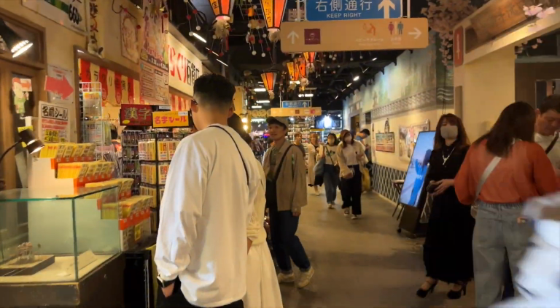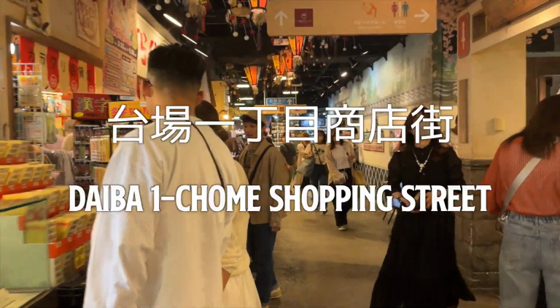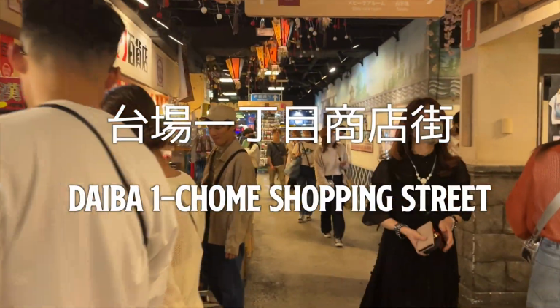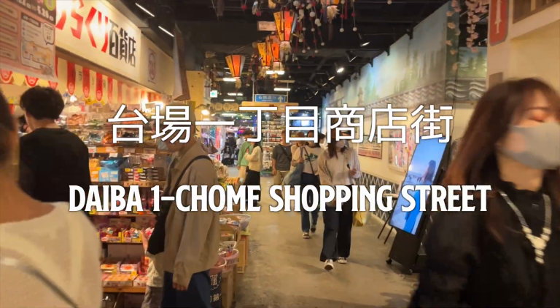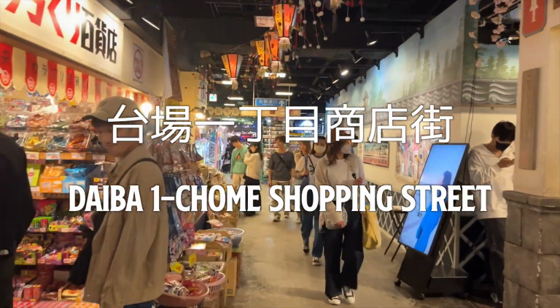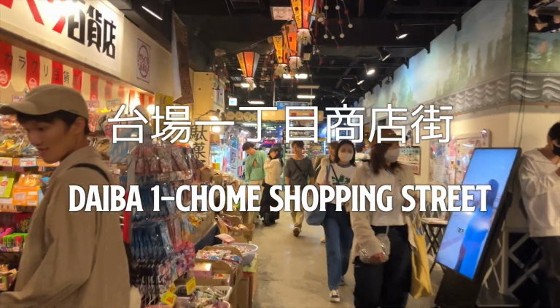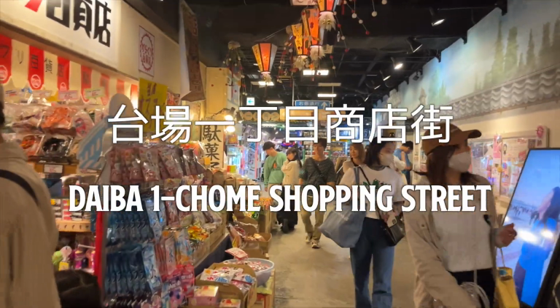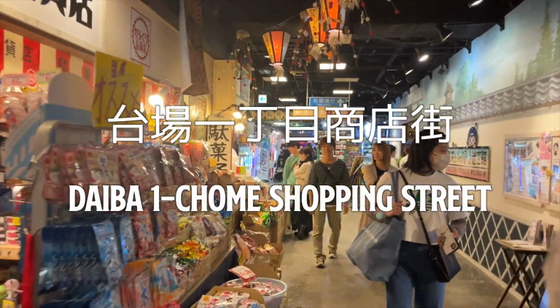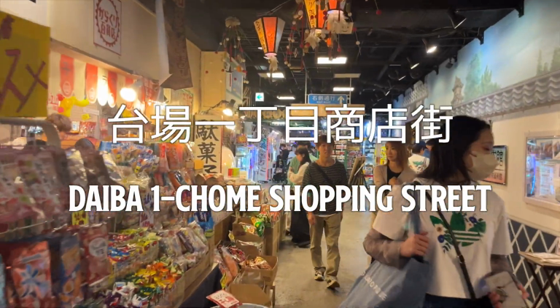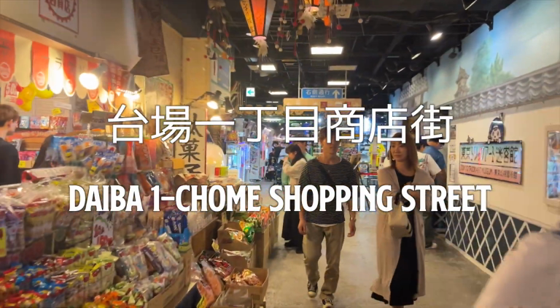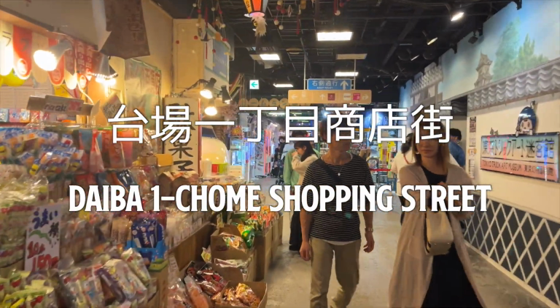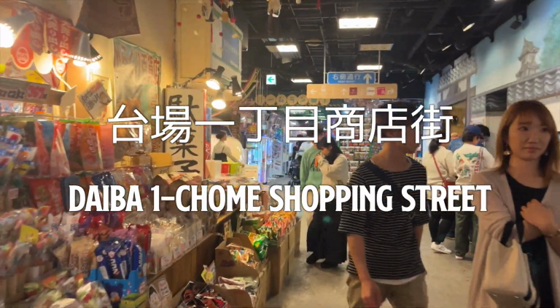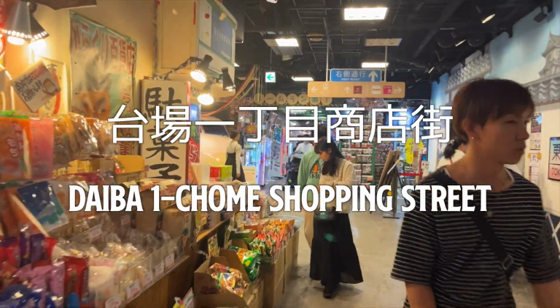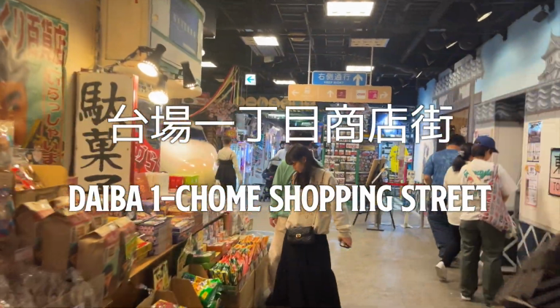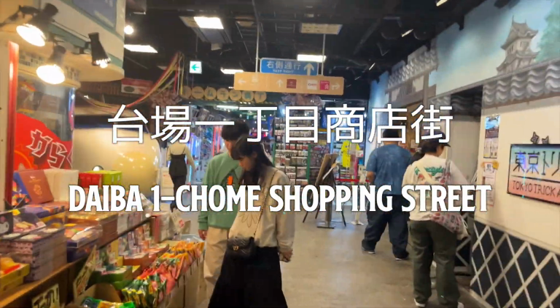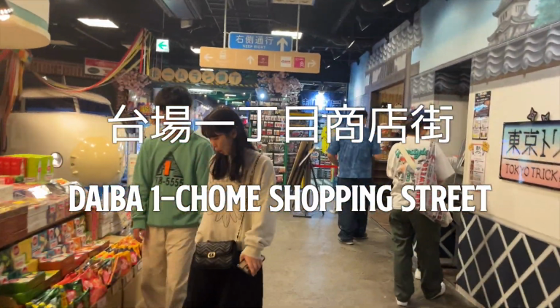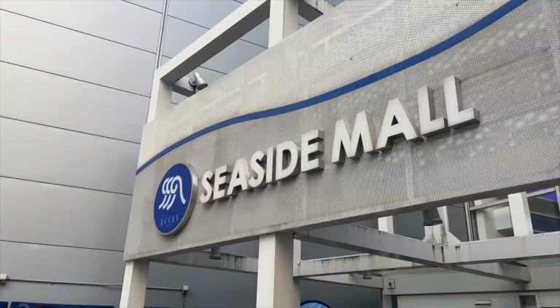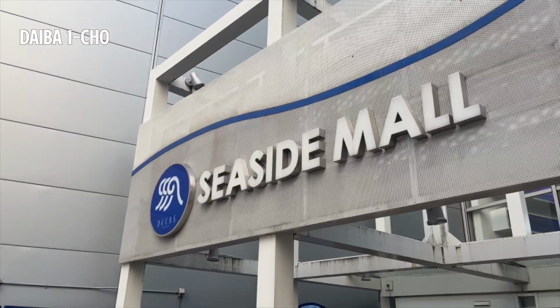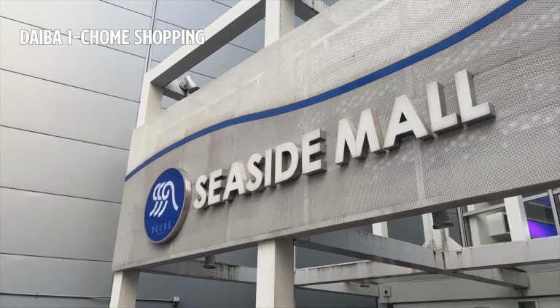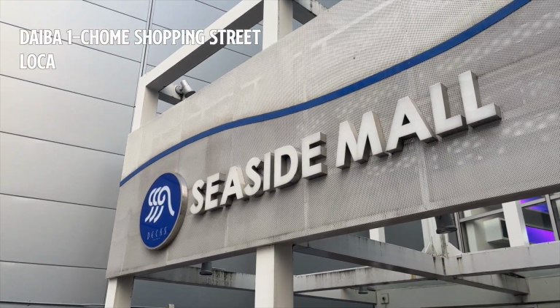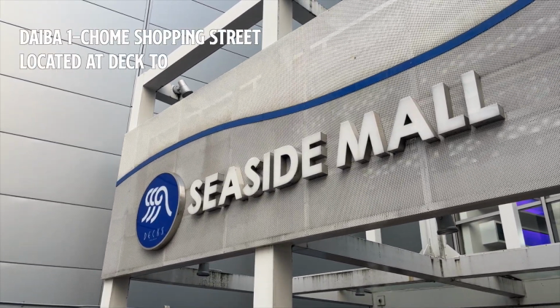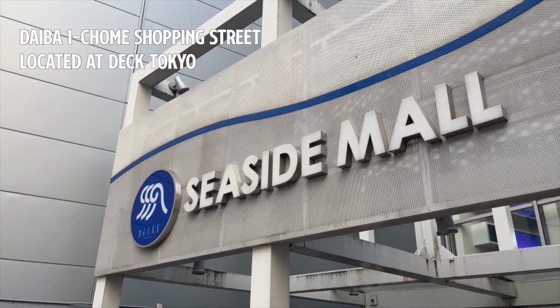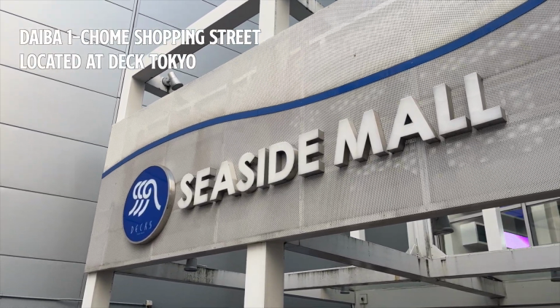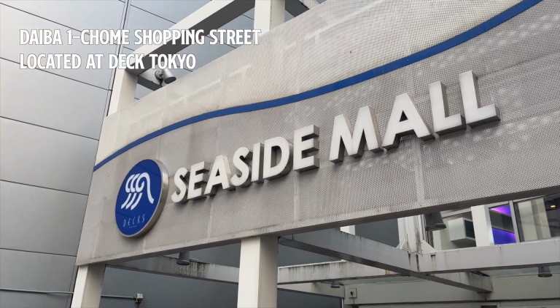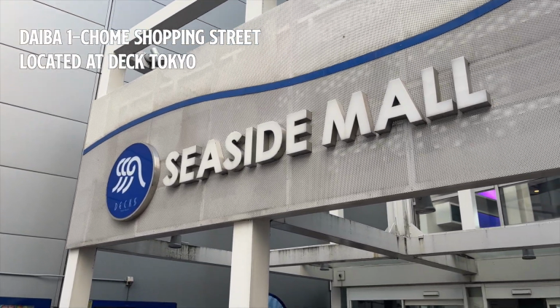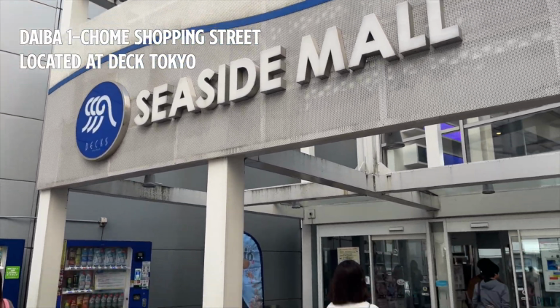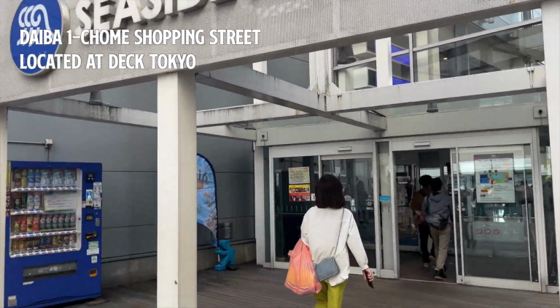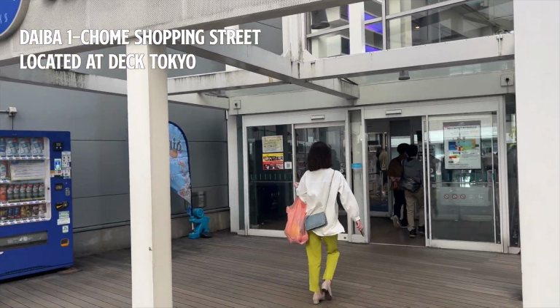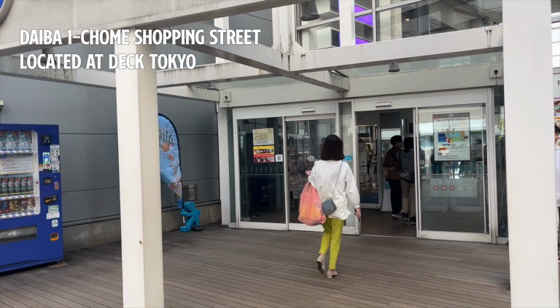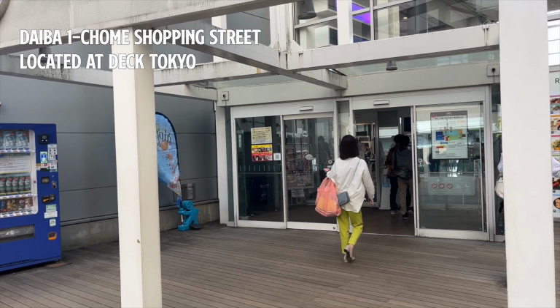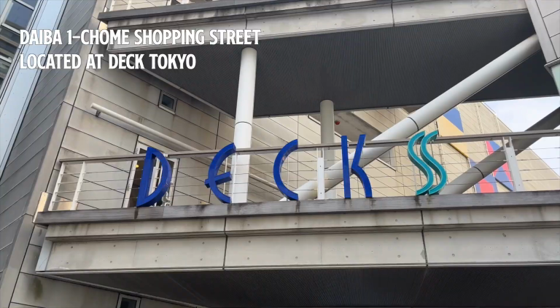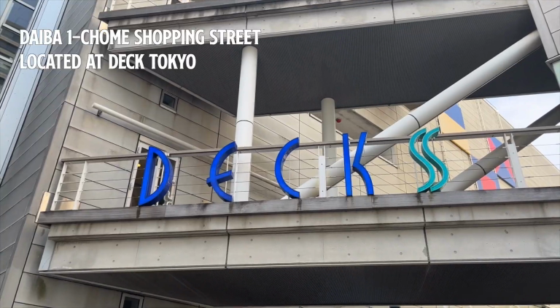The name of this place is Daiba Ichomei Shopping Street. So let's take a look. It is situated within DiX Tokyo, the beach mall.